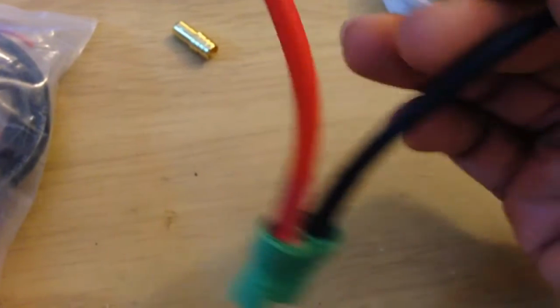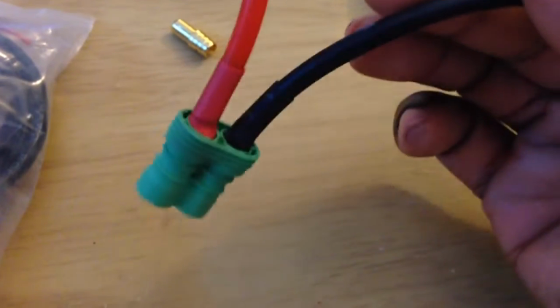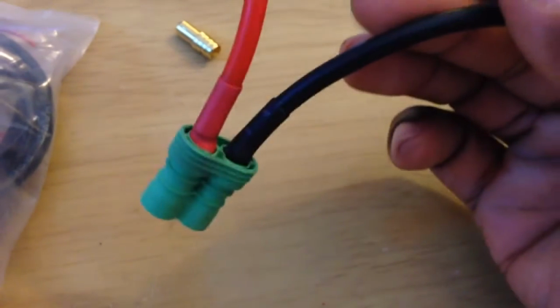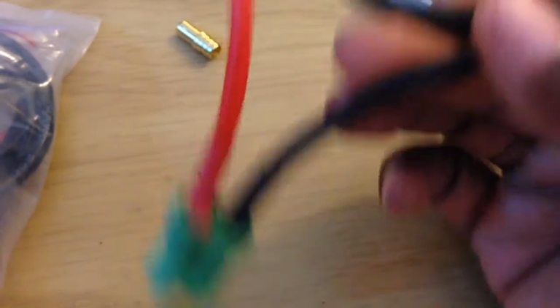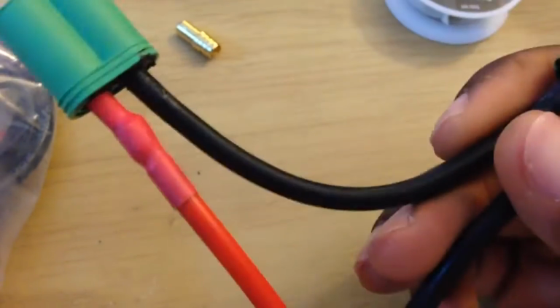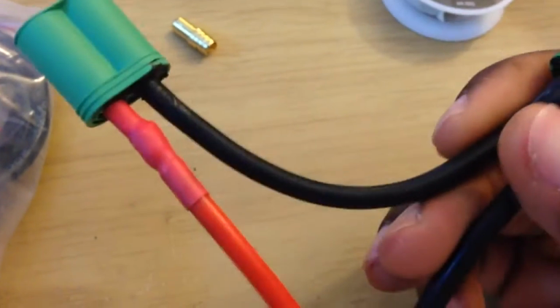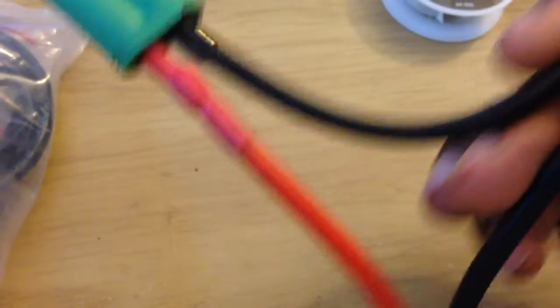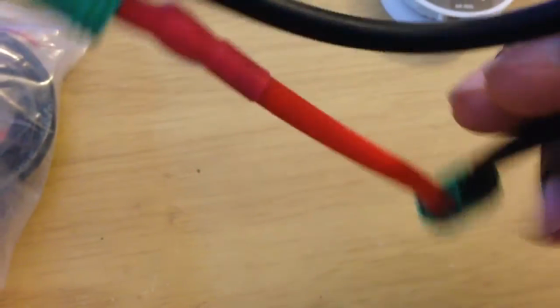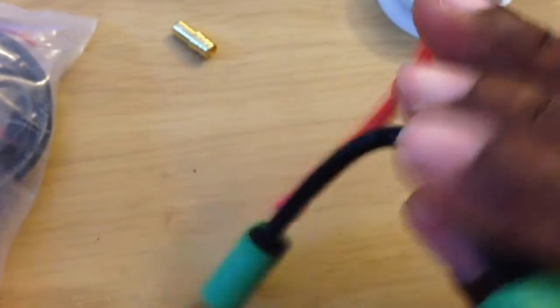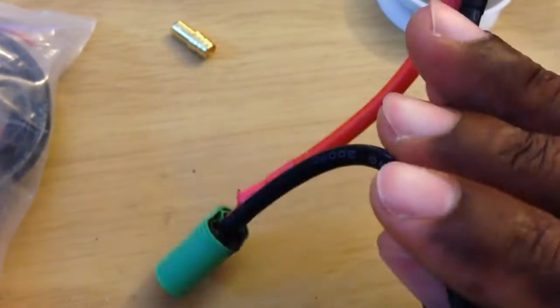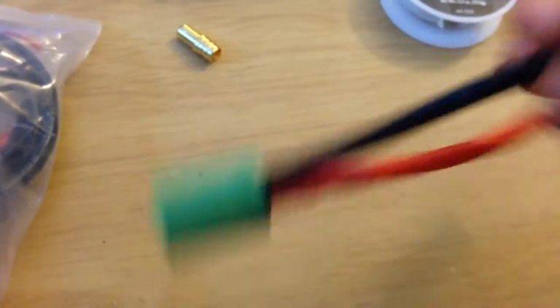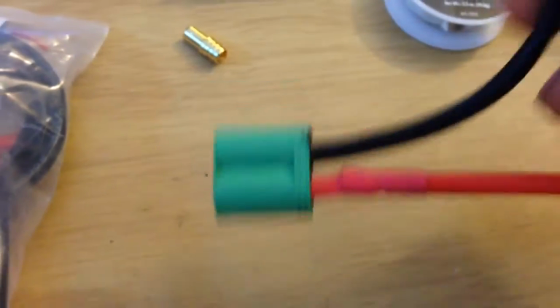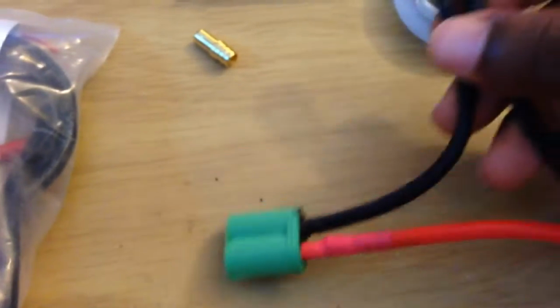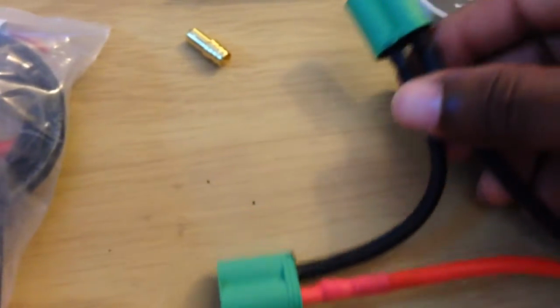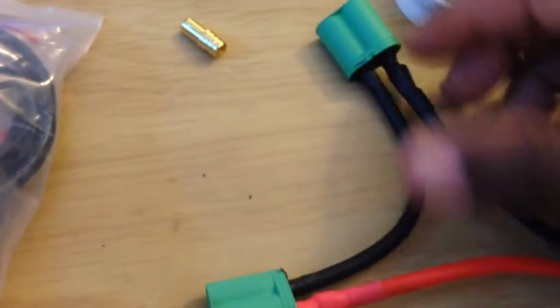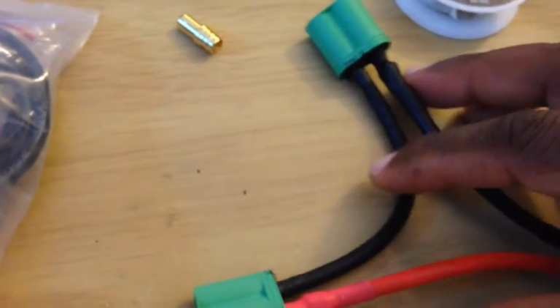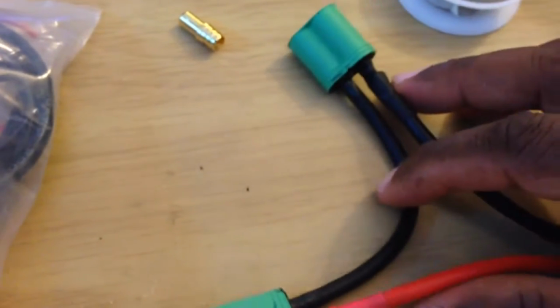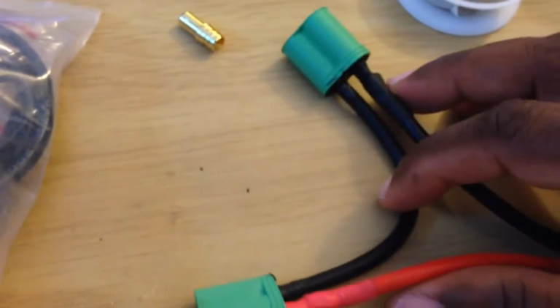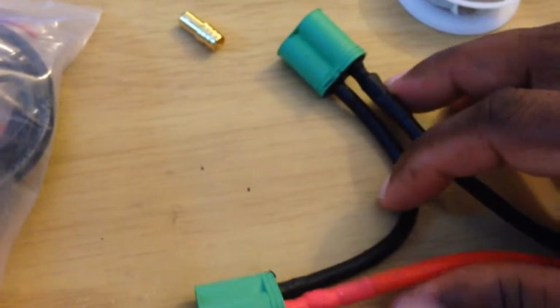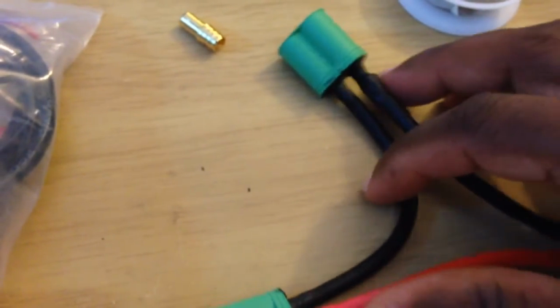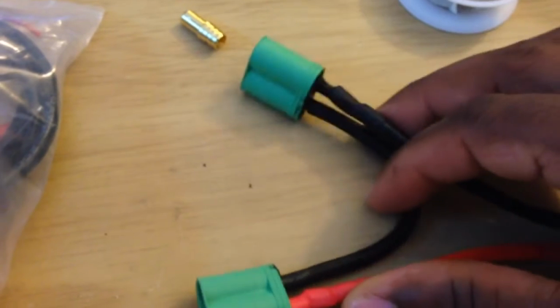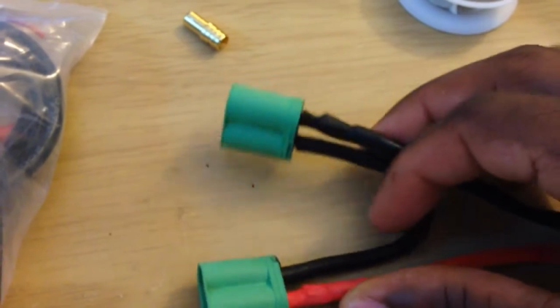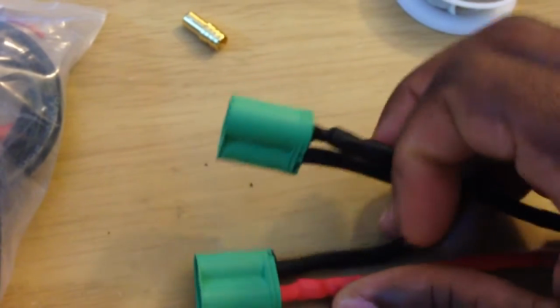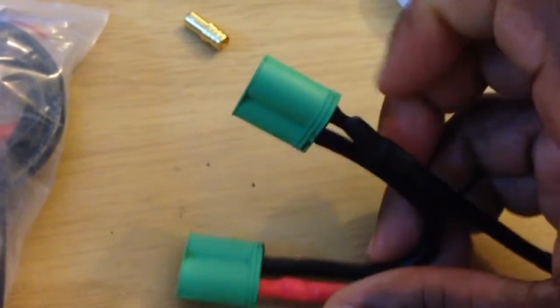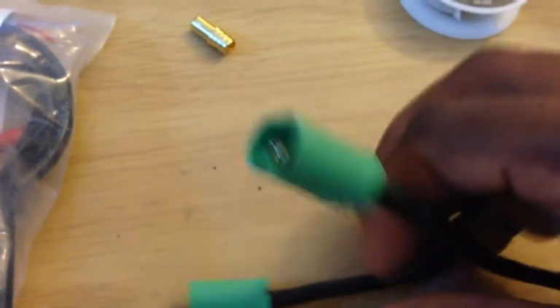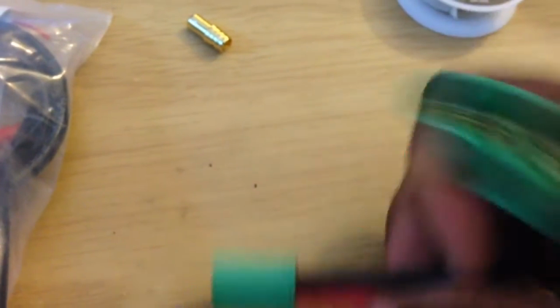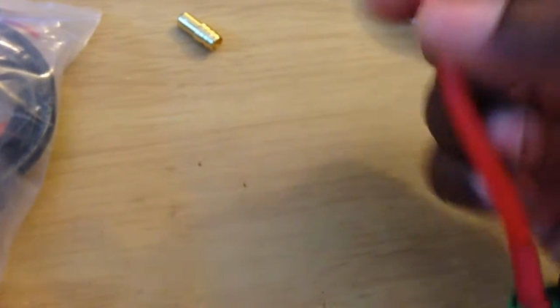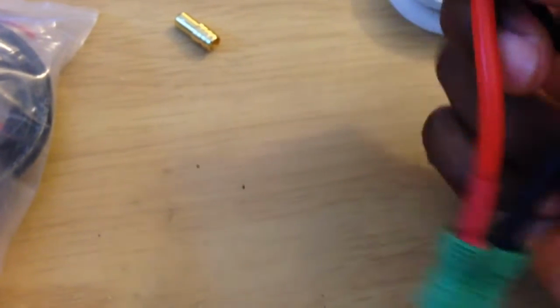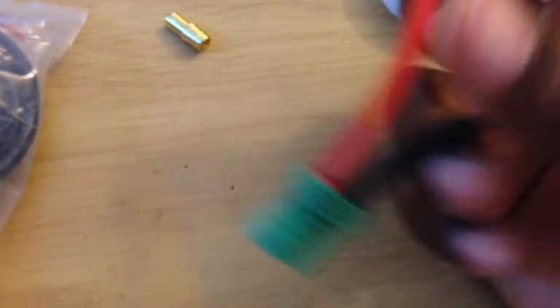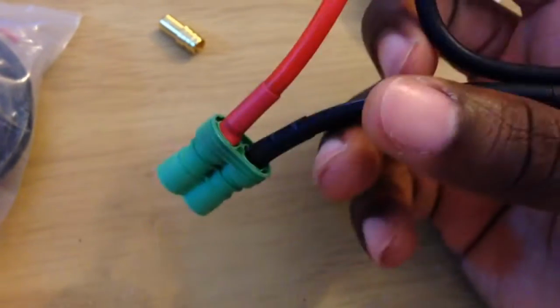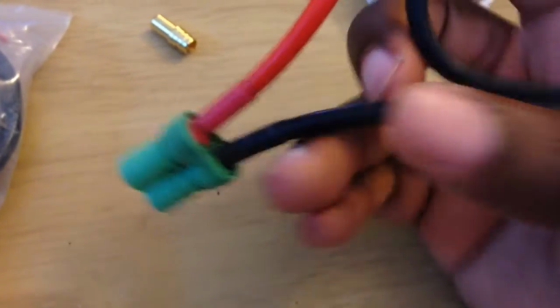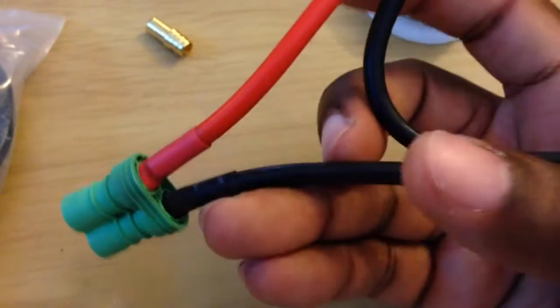But it works — no shorts, no sparks, it works. I mainly had to use this, or came up with this, for my Vorza.